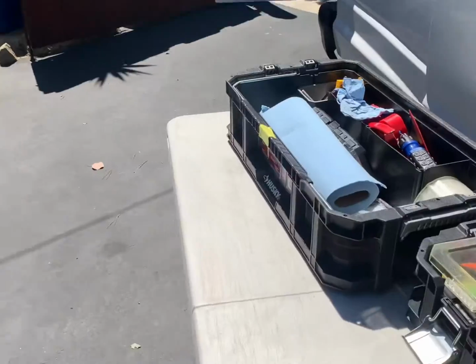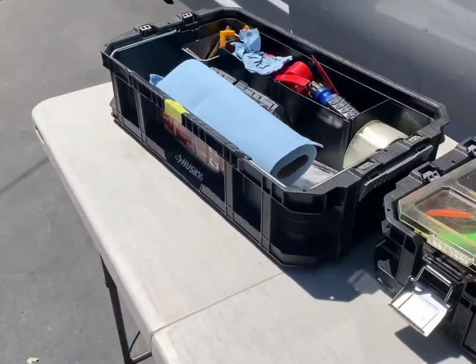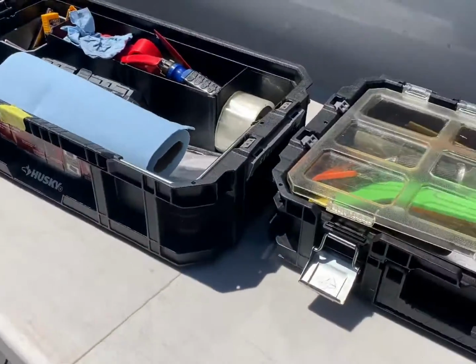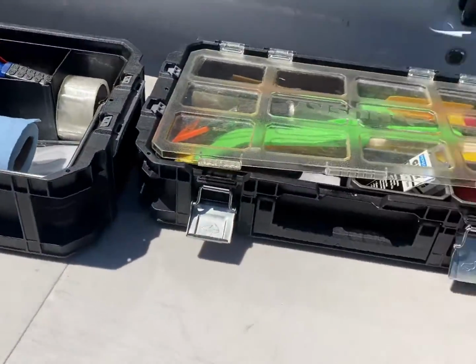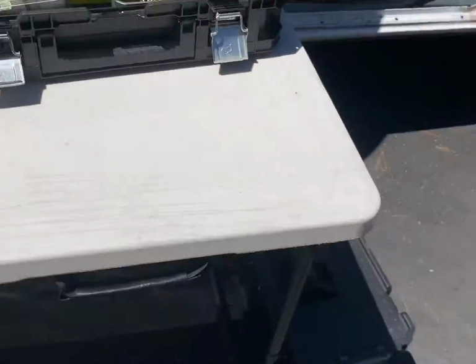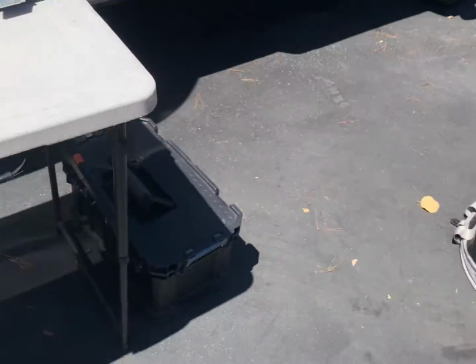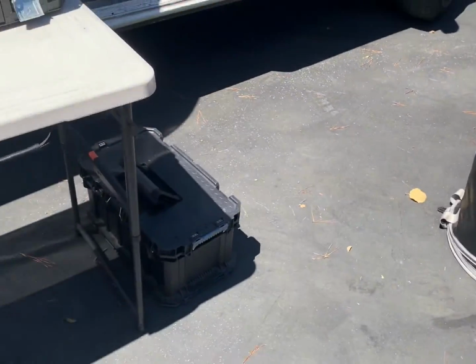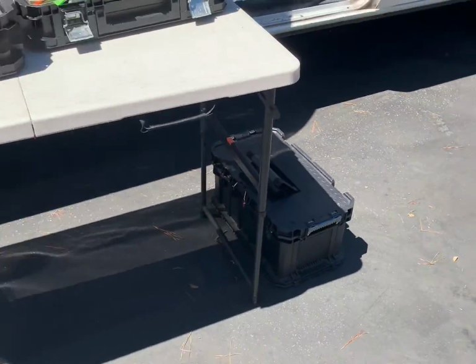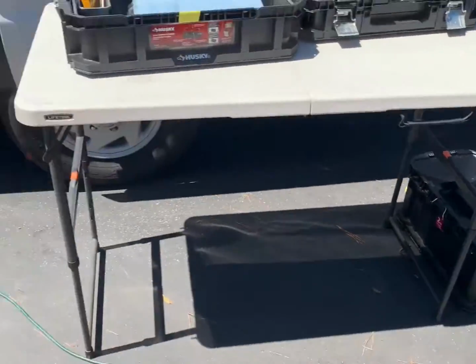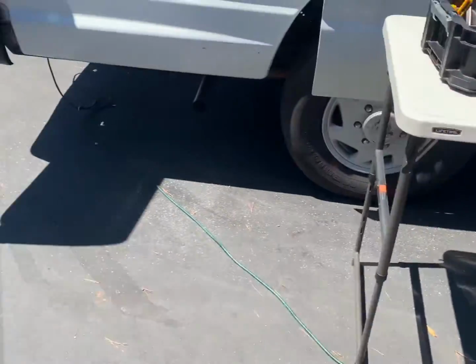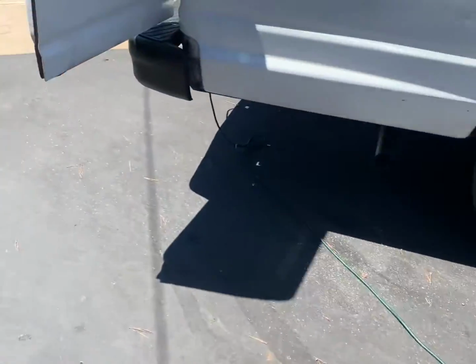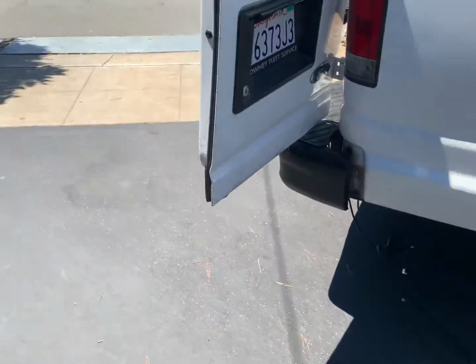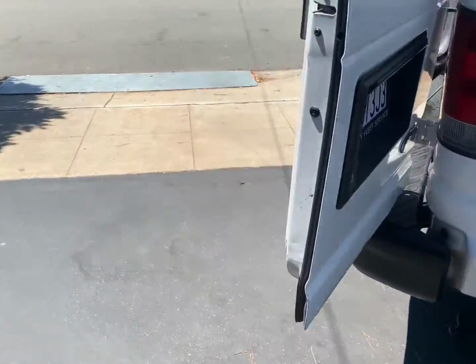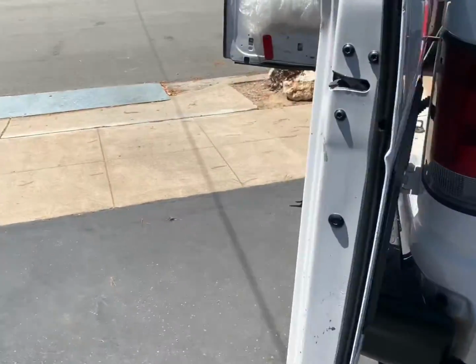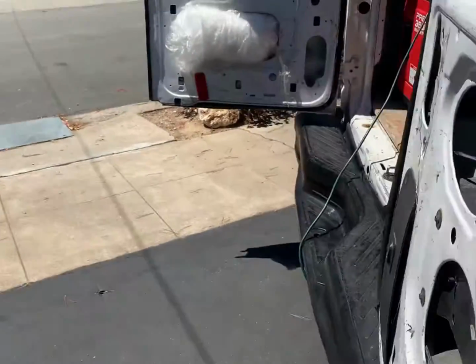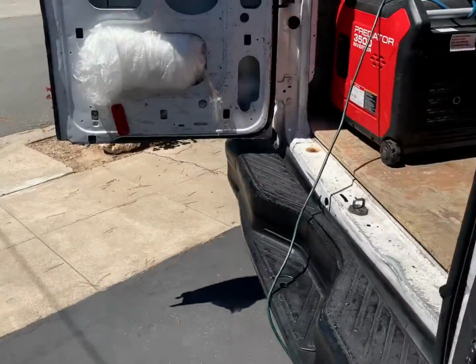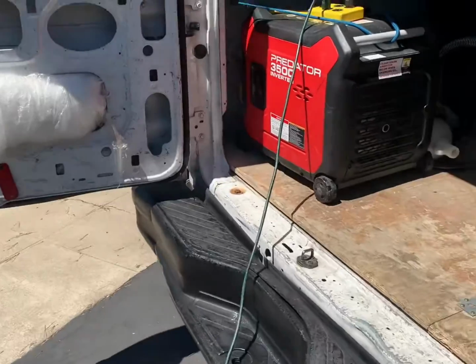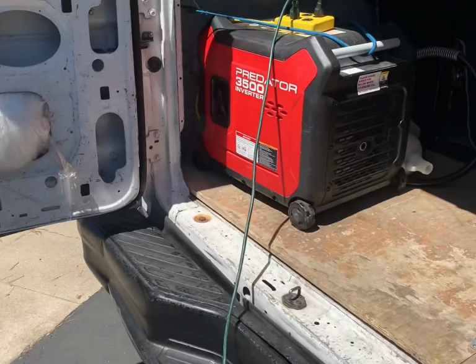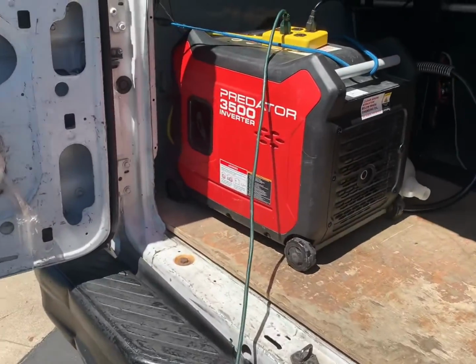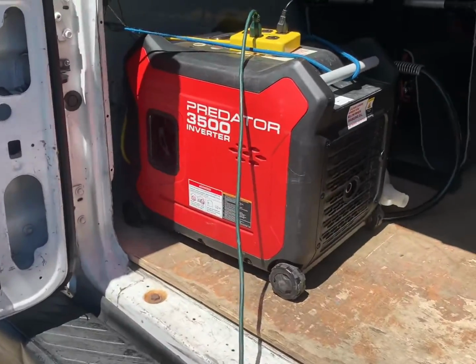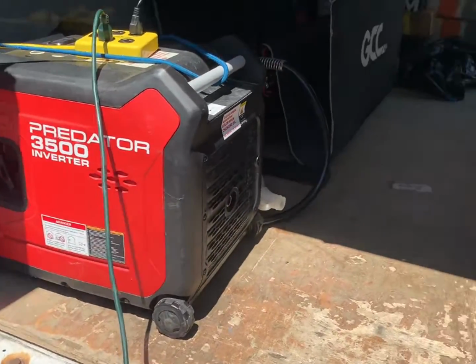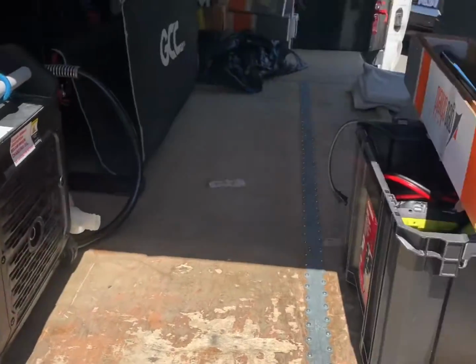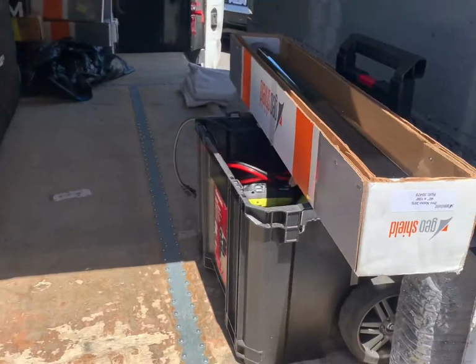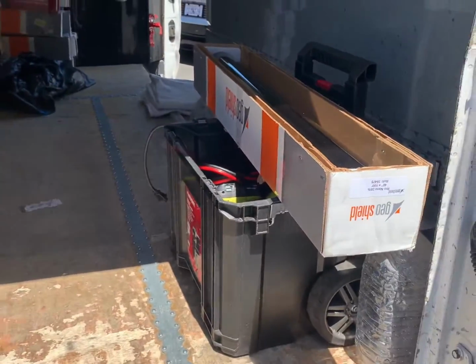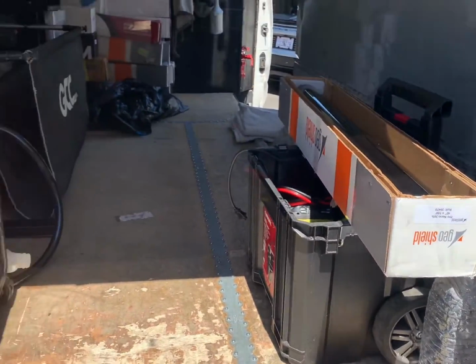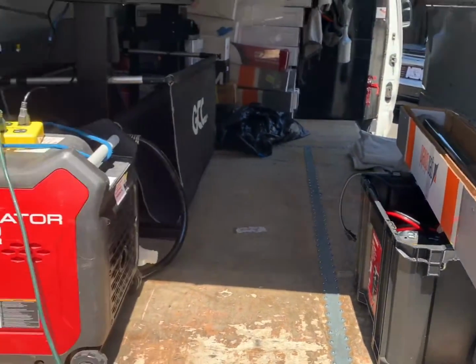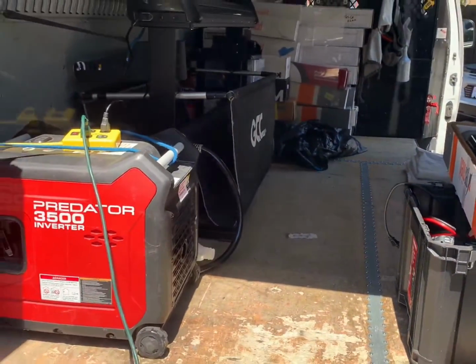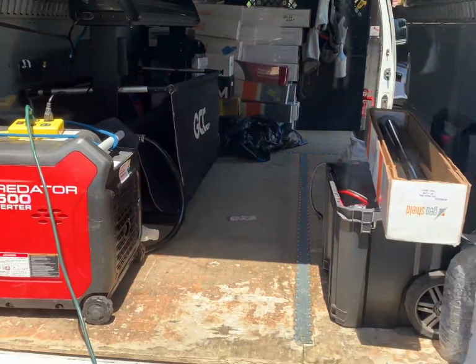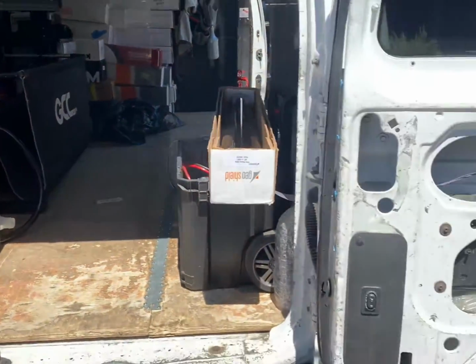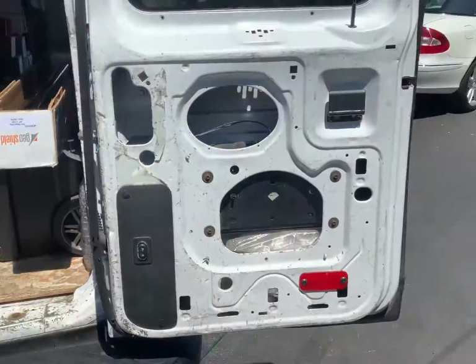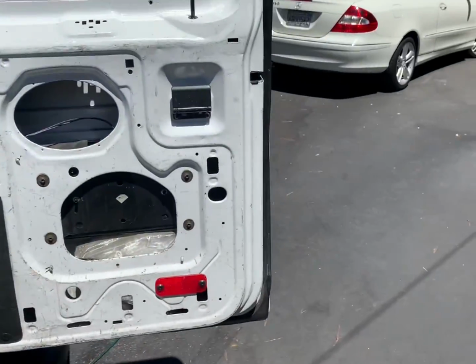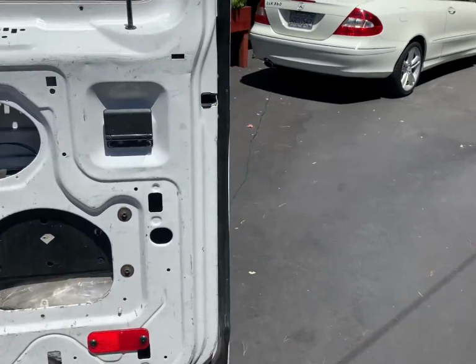My tools, the table, and my heat gun. See you guys next time, this is Real Bros Auto Pros — you guys take care, bye!